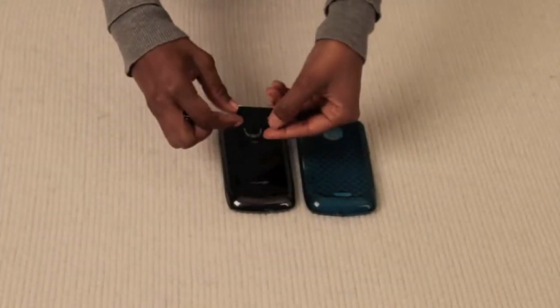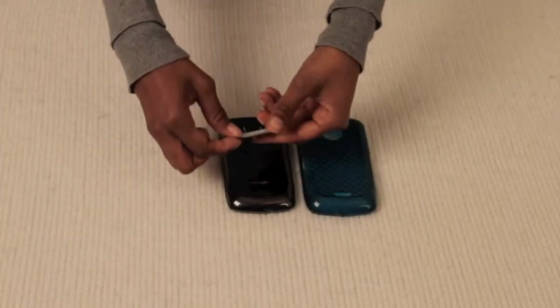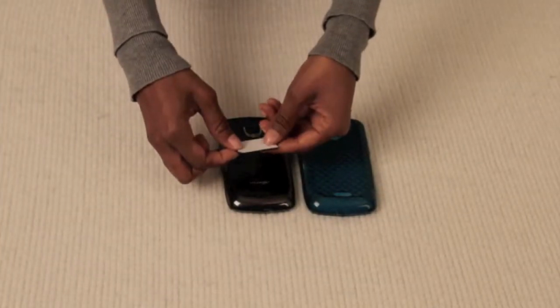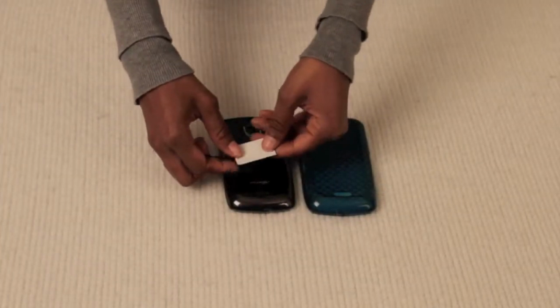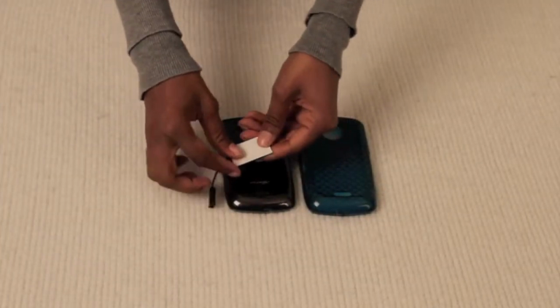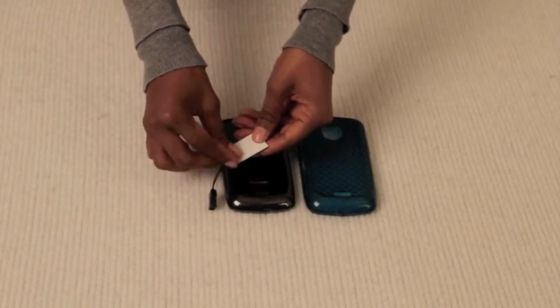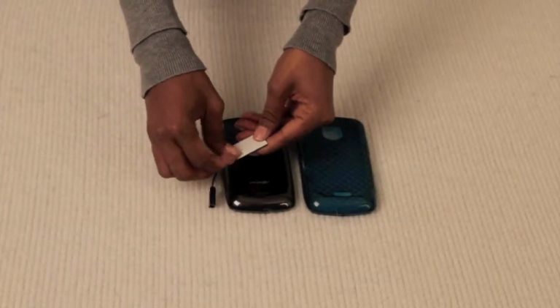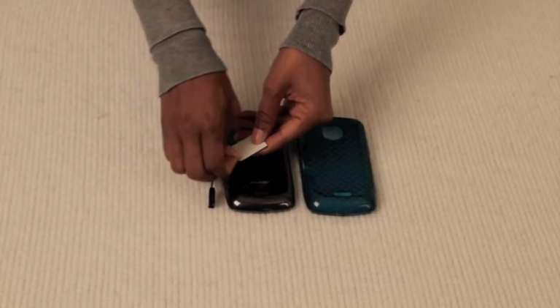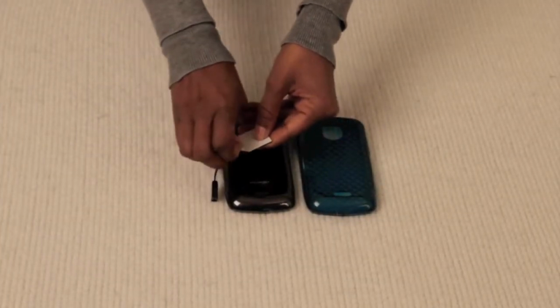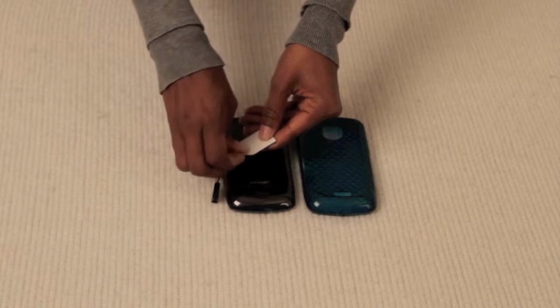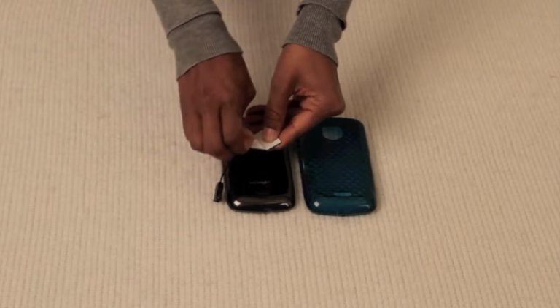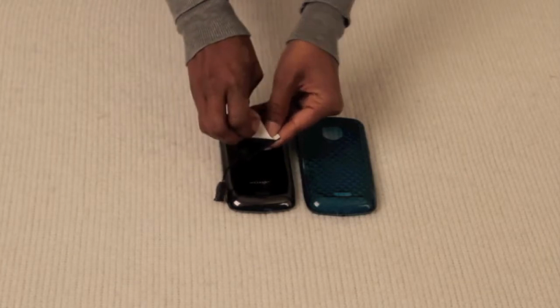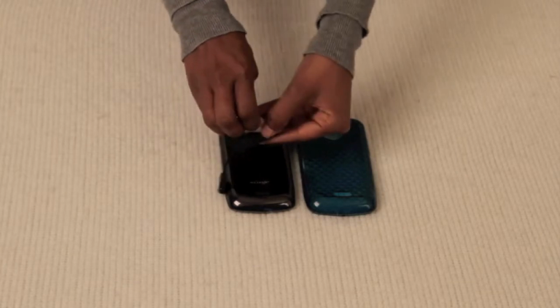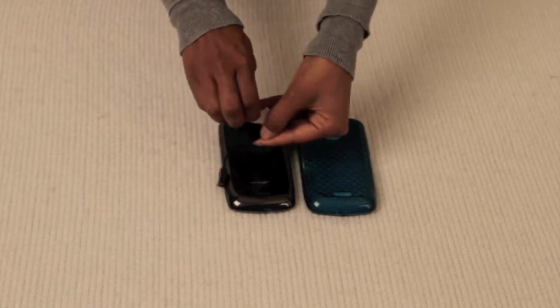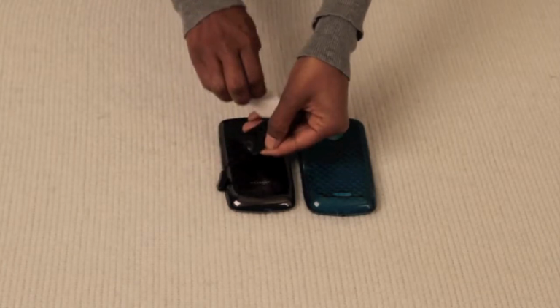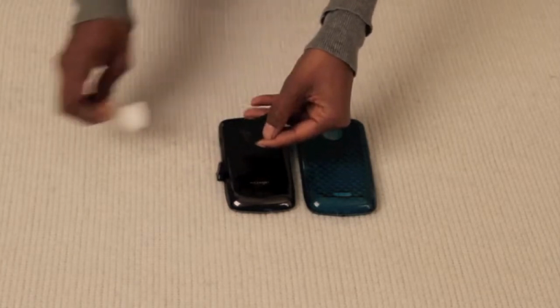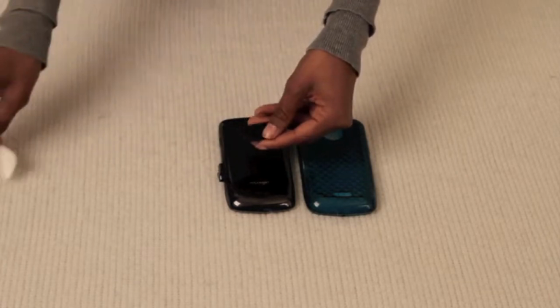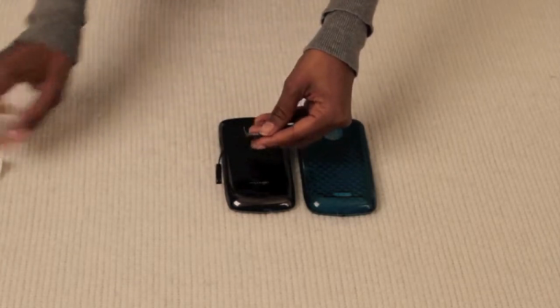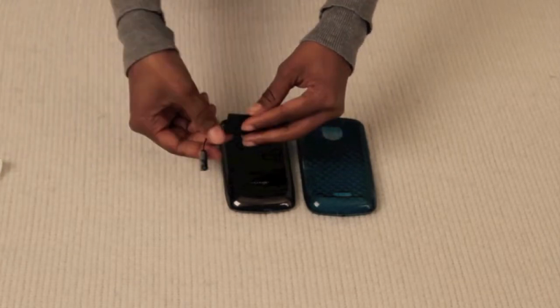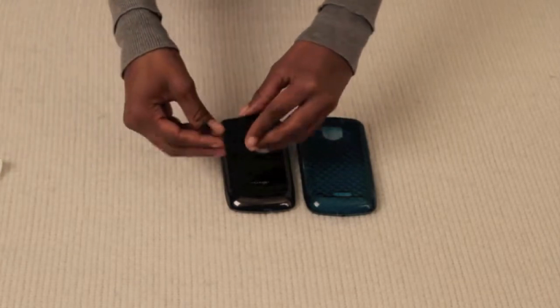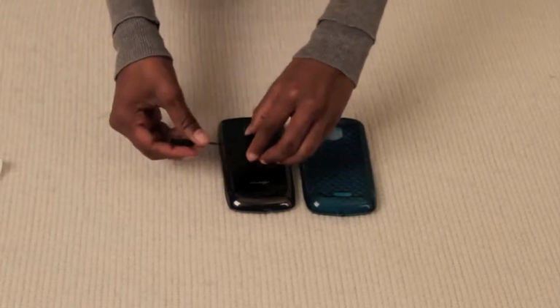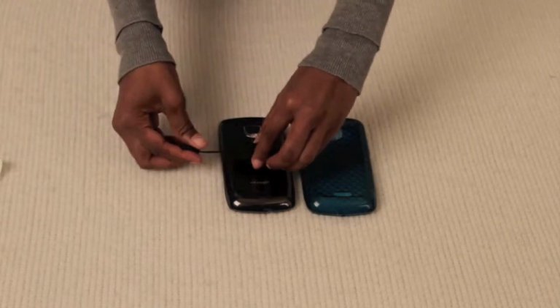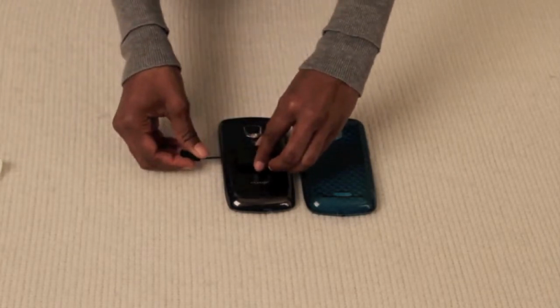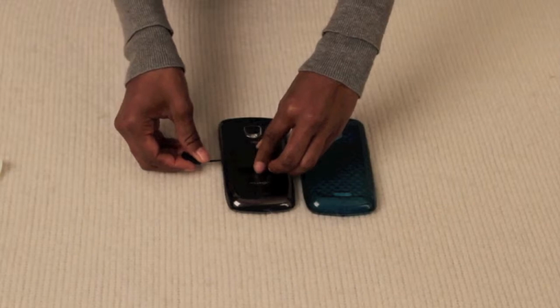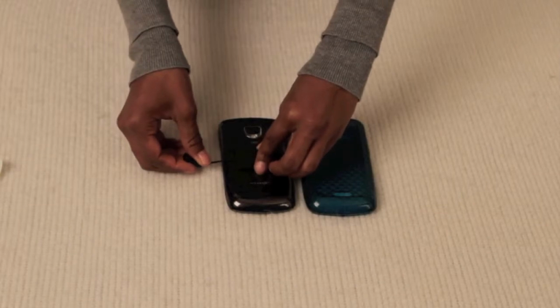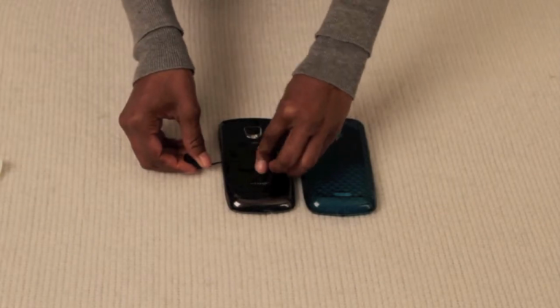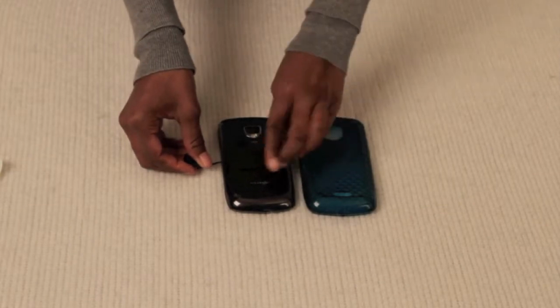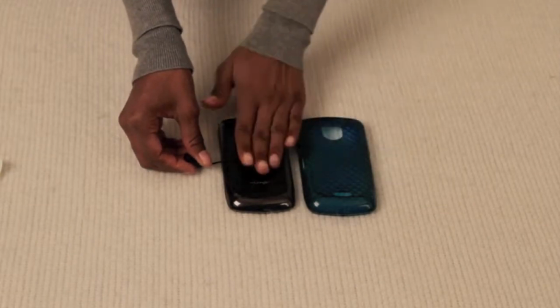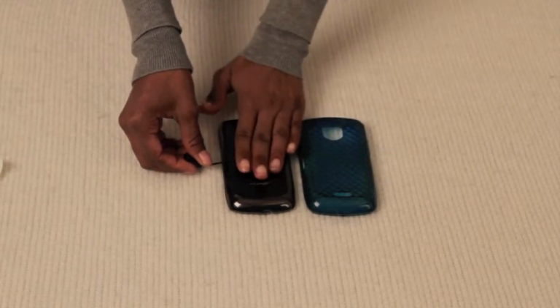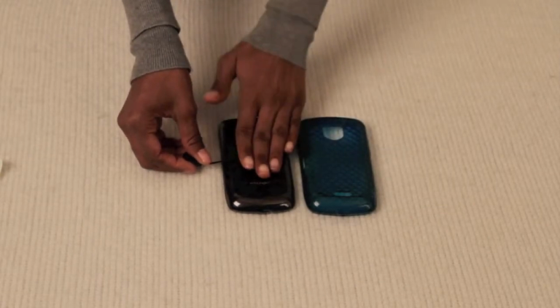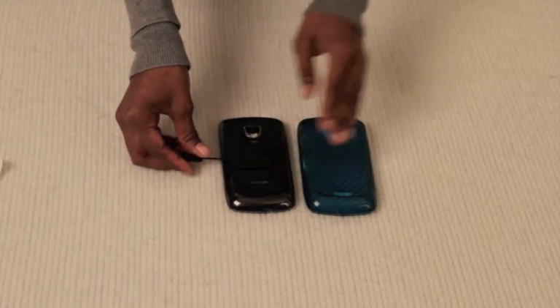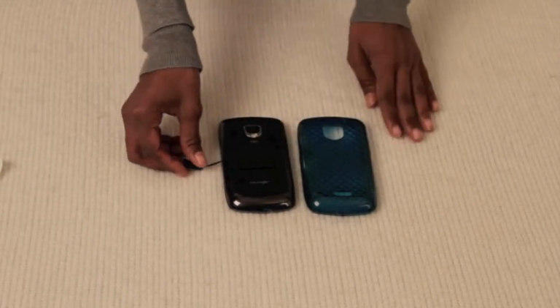Now, once you have identified the correct placement, peel the backing off the adhesive pad, then stick and firmly press the adhesive pad to the back of your device. Let this sit for 15 minutes to allow the adhesive to fully set.